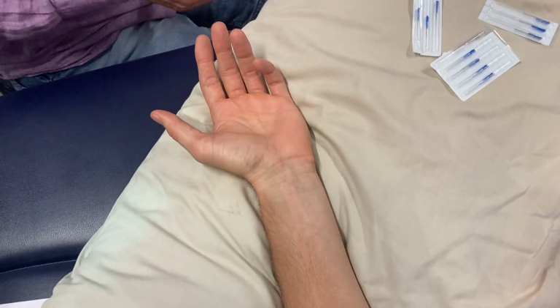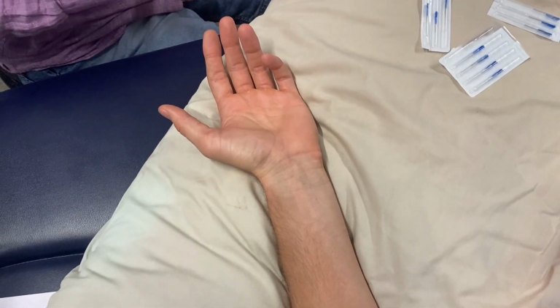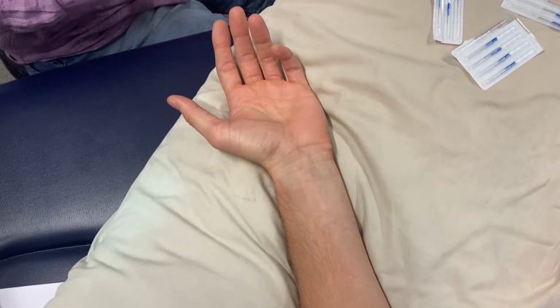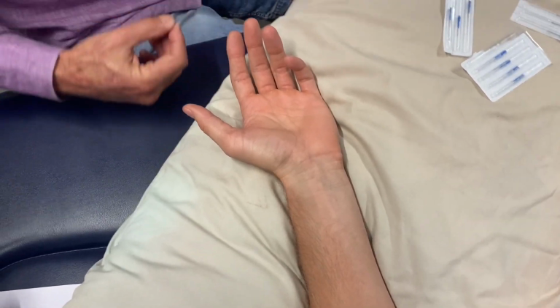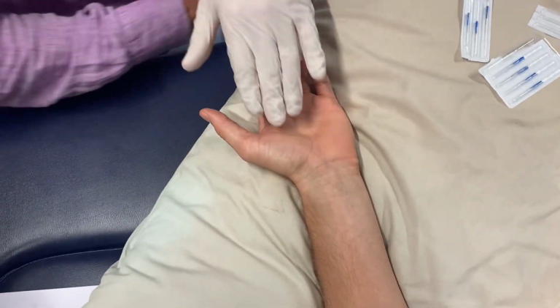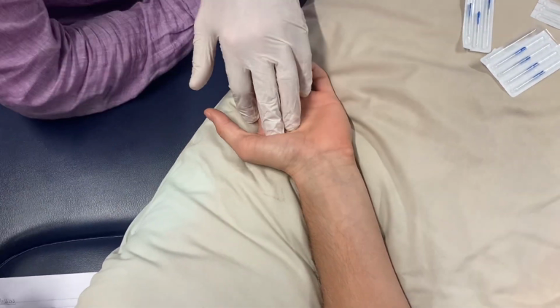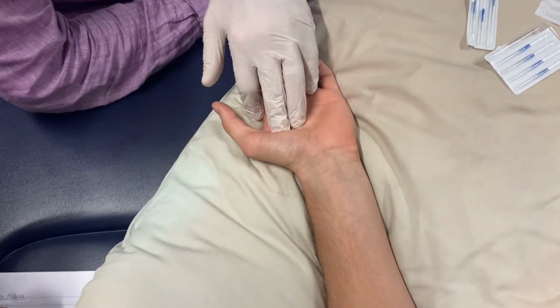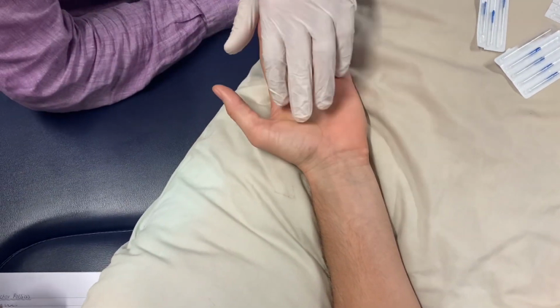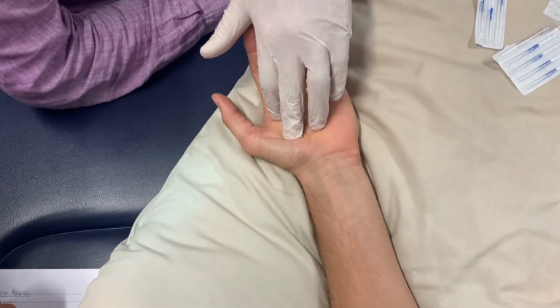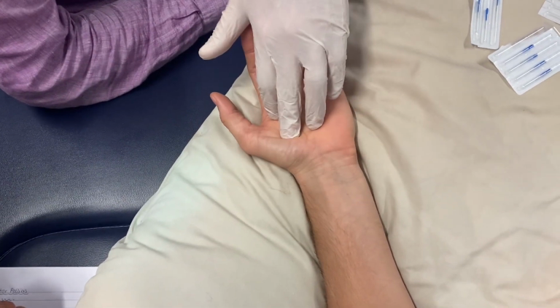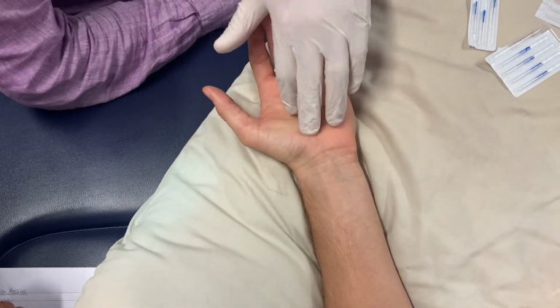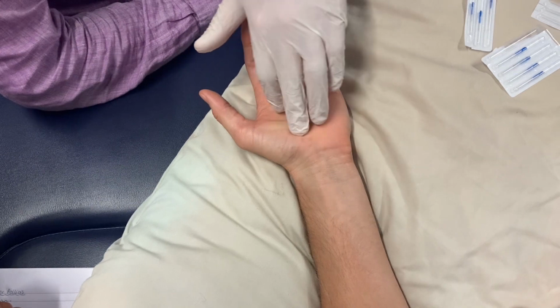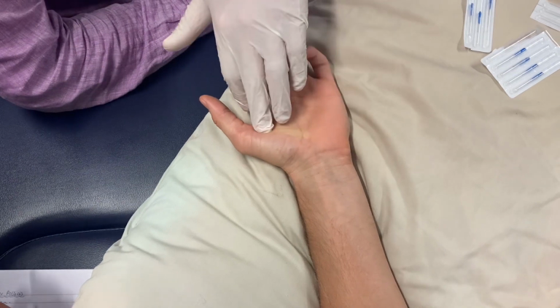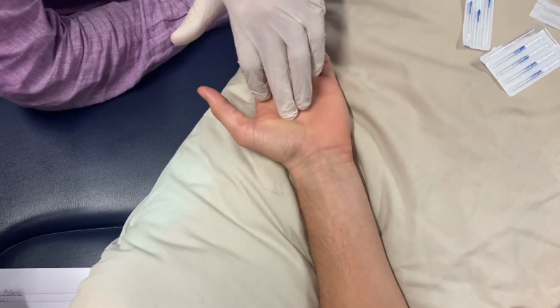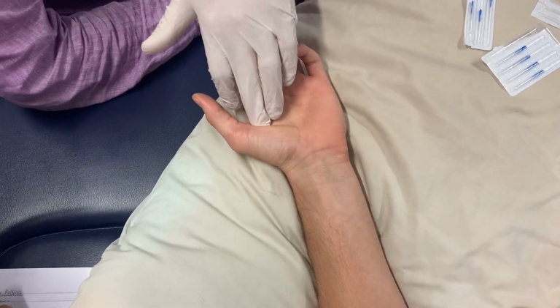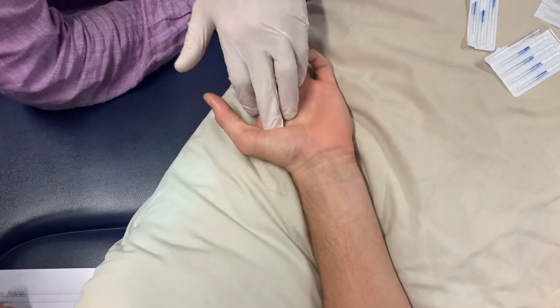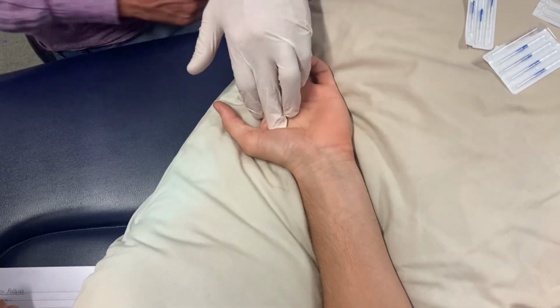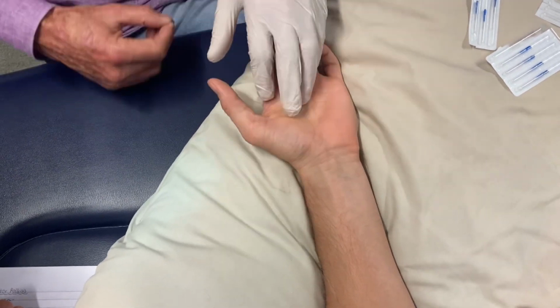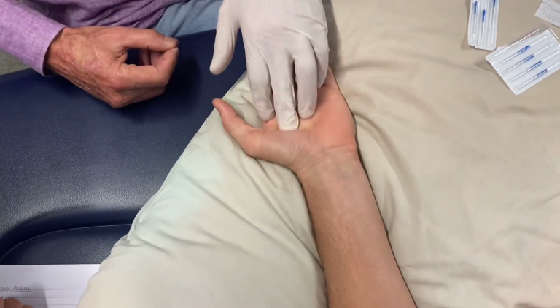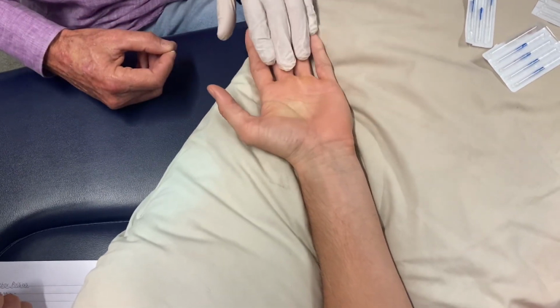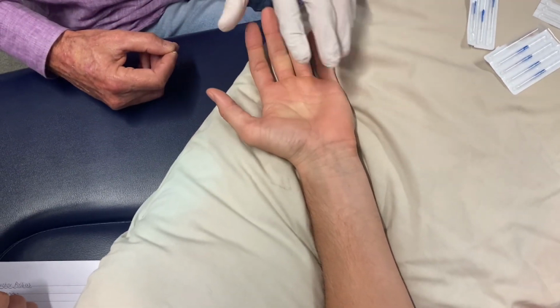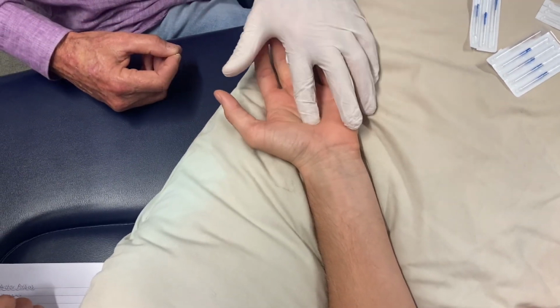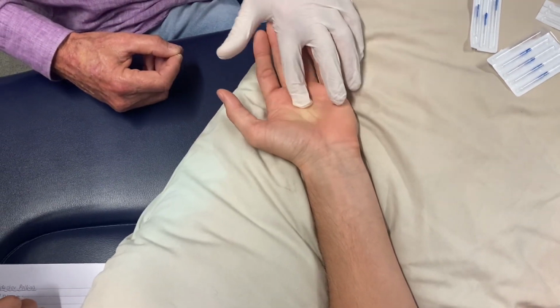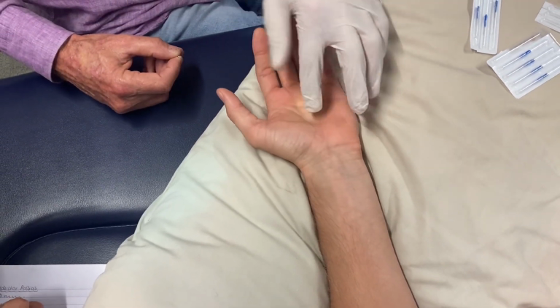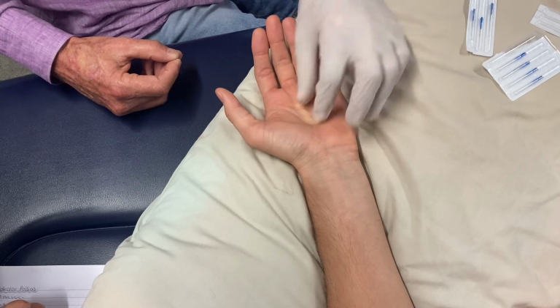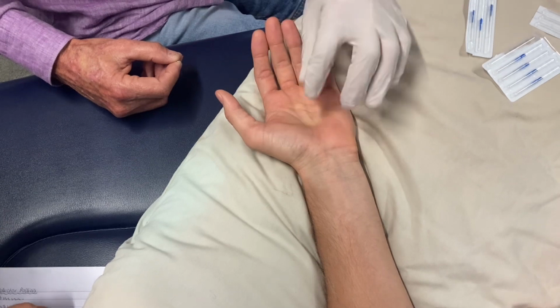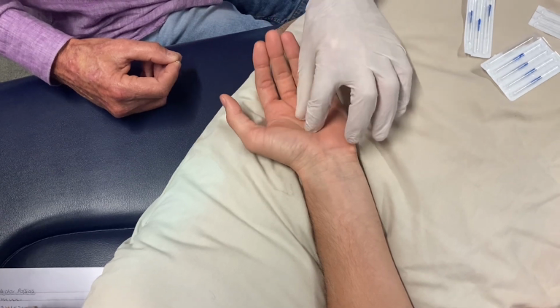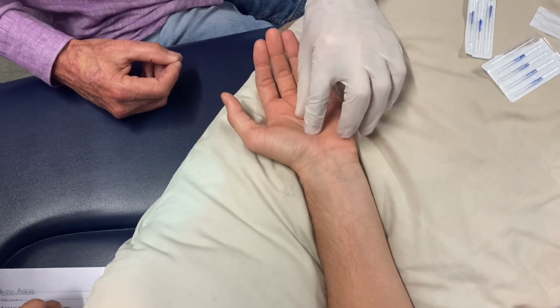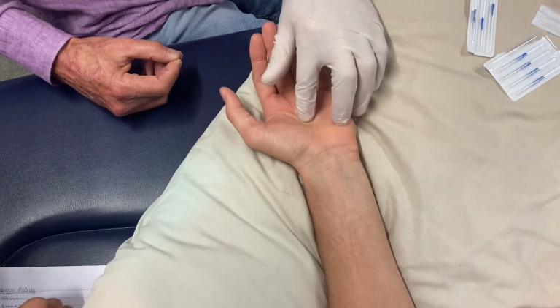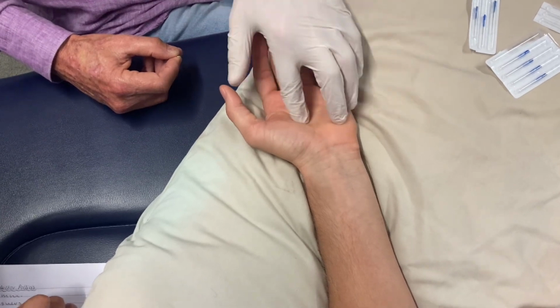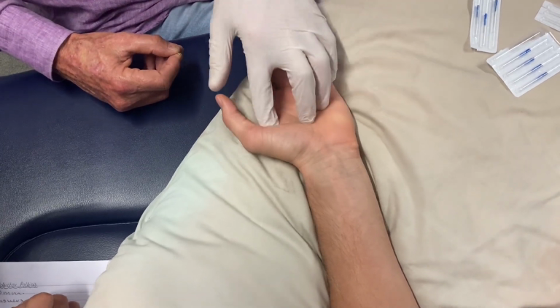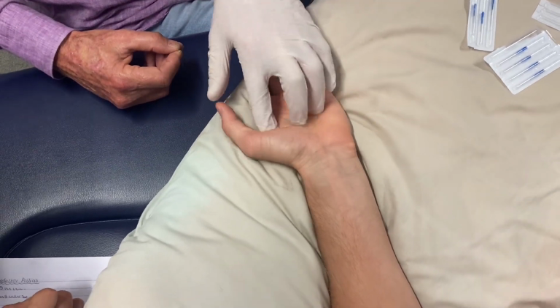Adductor pollicis. Transverse head and an oblique head. Comes from the middle finger, the shaft of the metacarpal bone, and goes across to there.